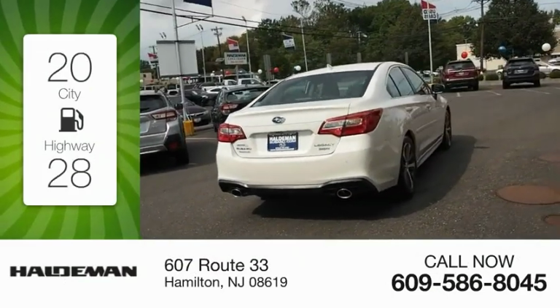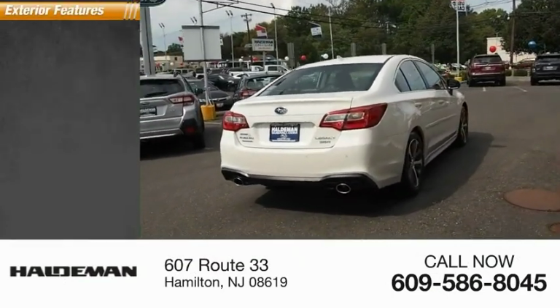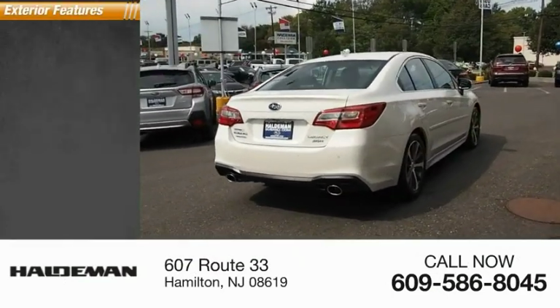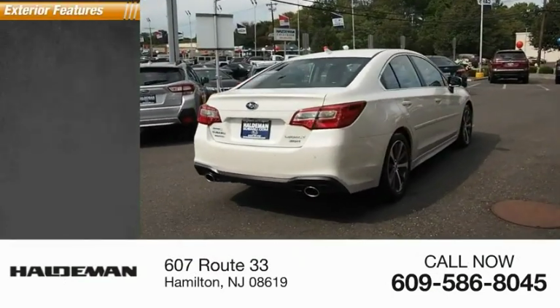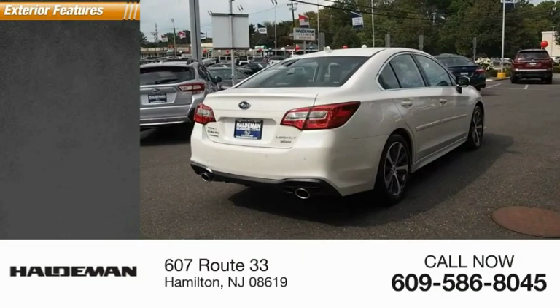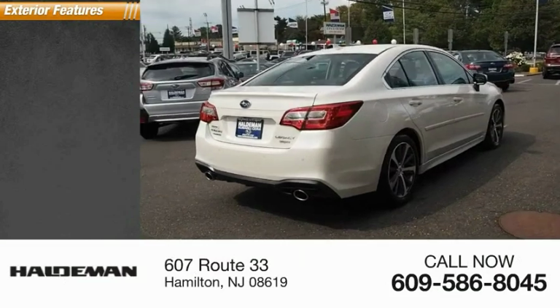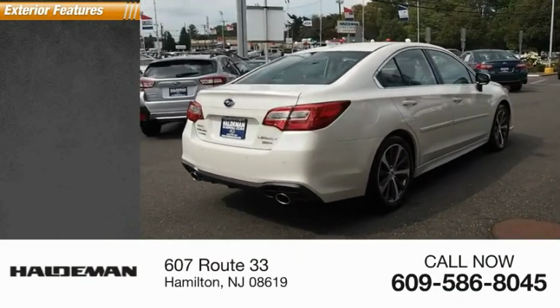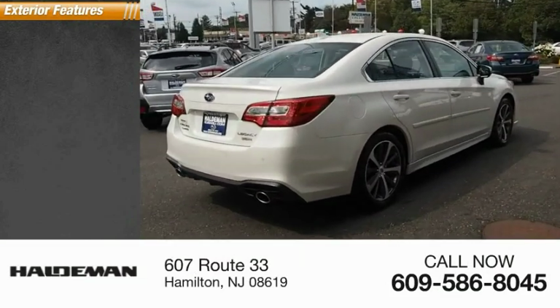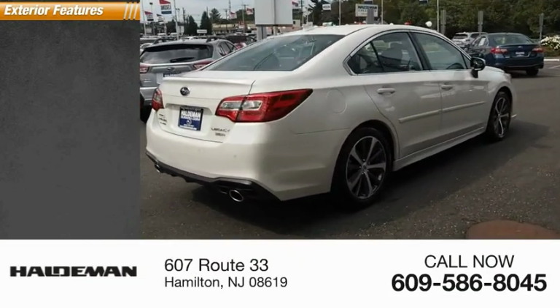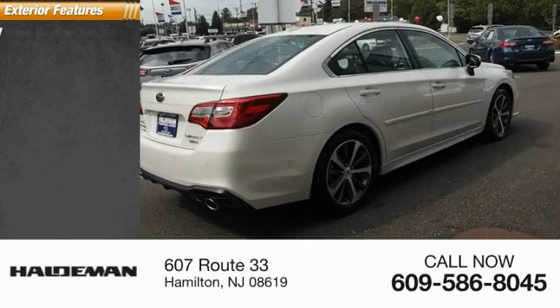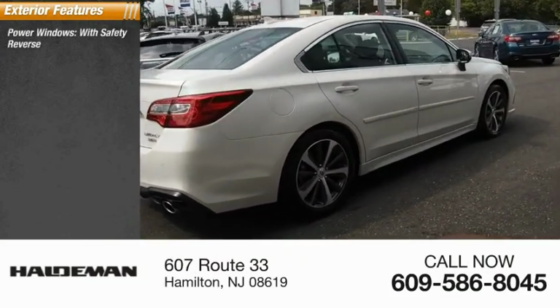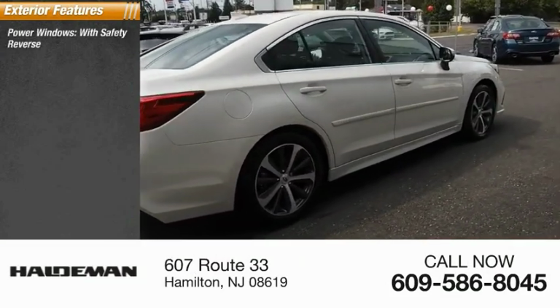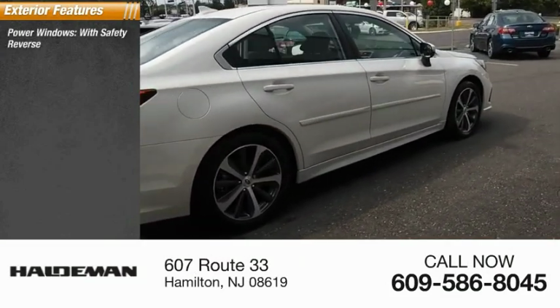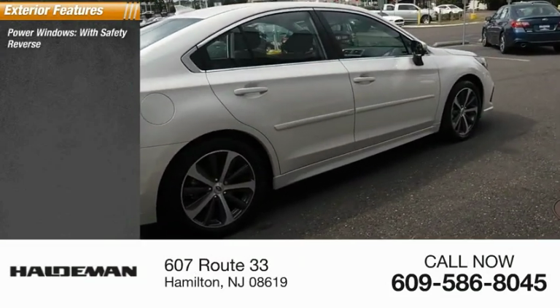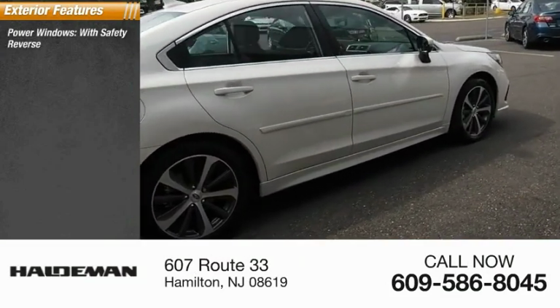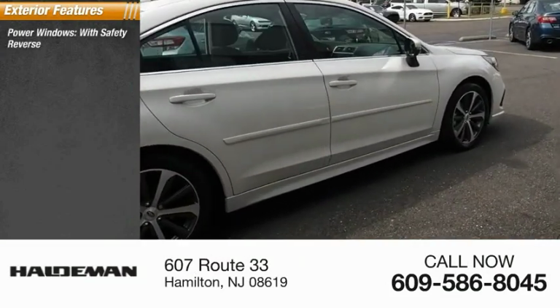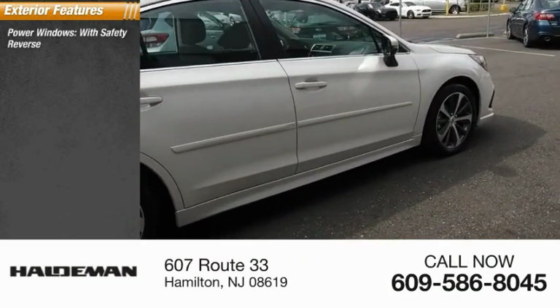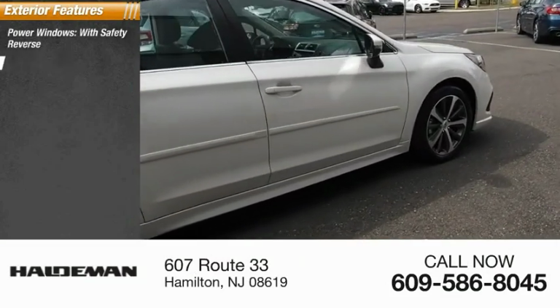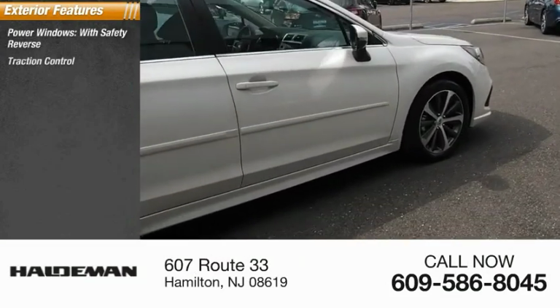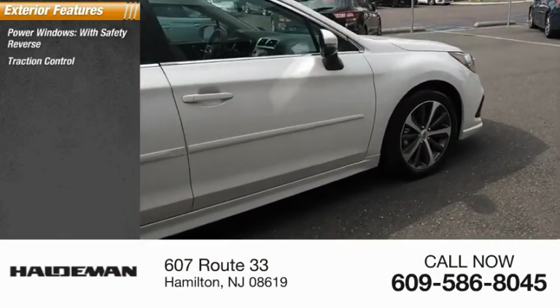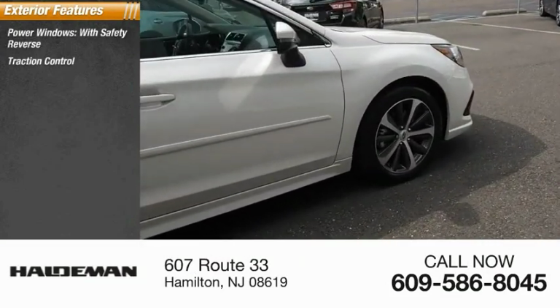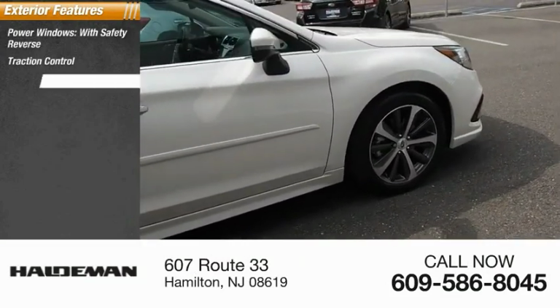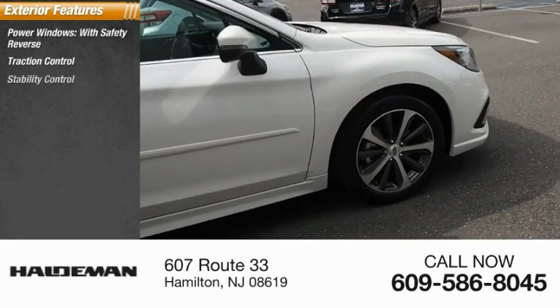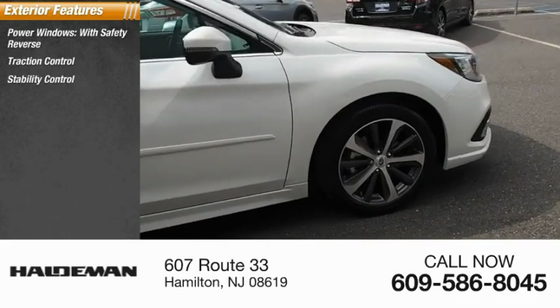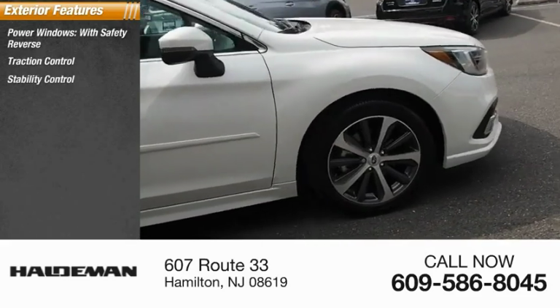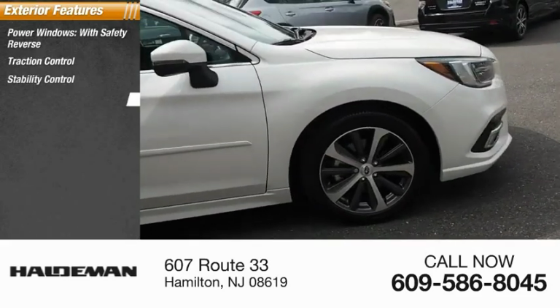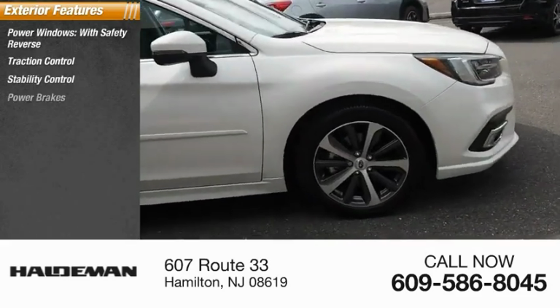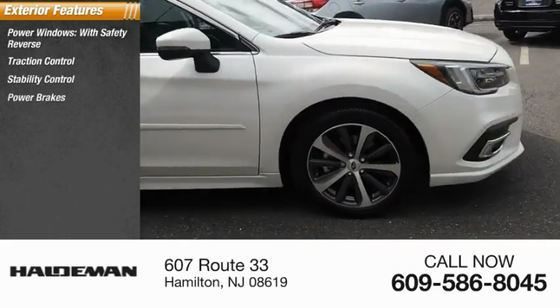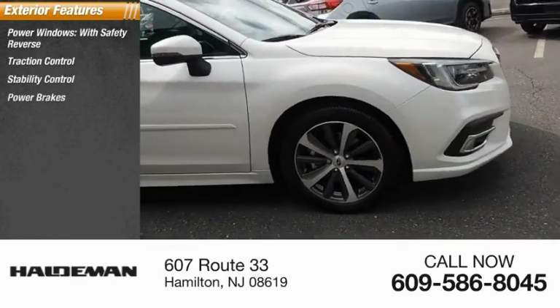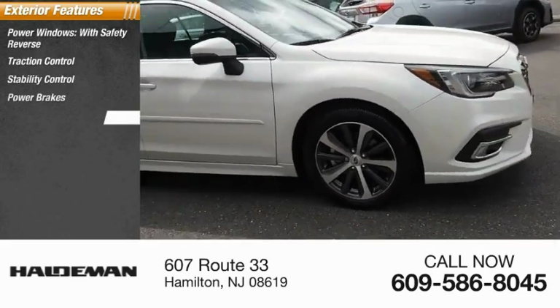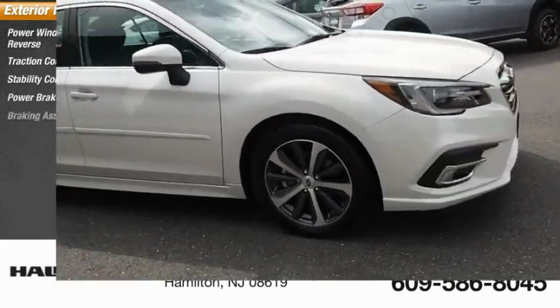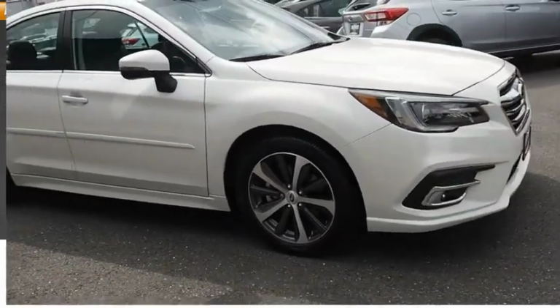Here are some of this vehicle's great options: power windows with safety reverse, traction control, stability control, power brakes, and braking assist.